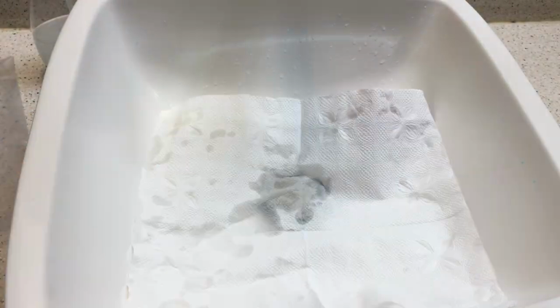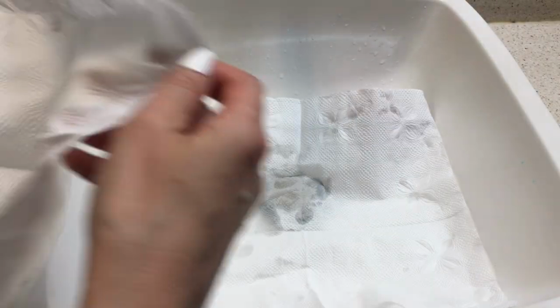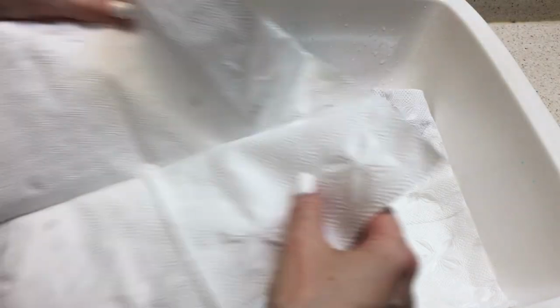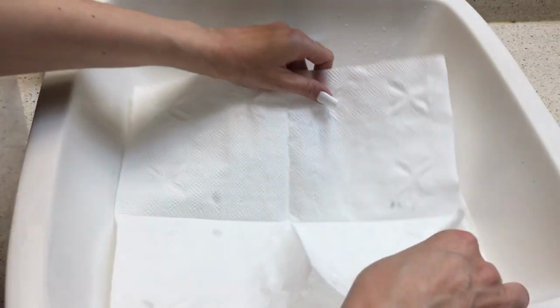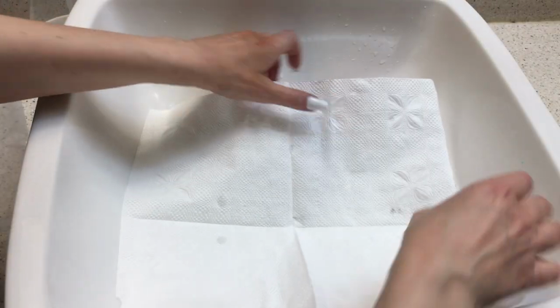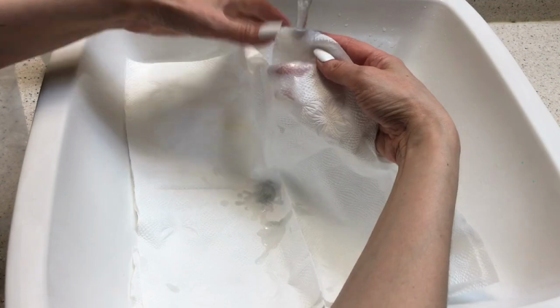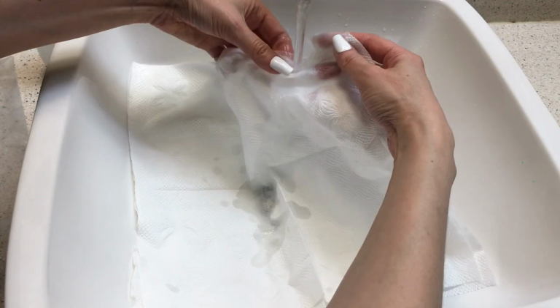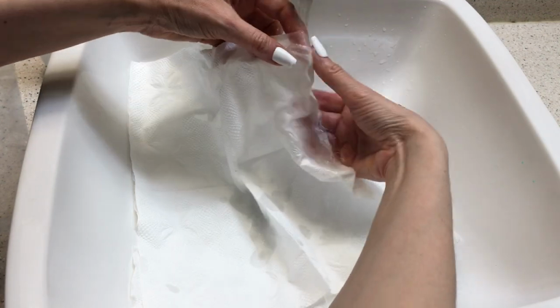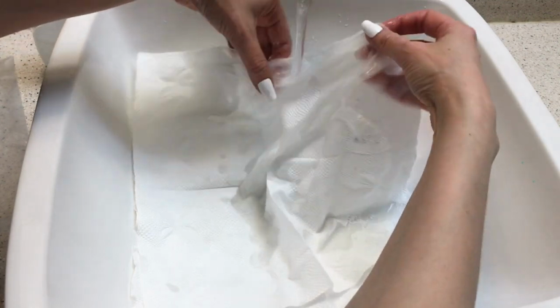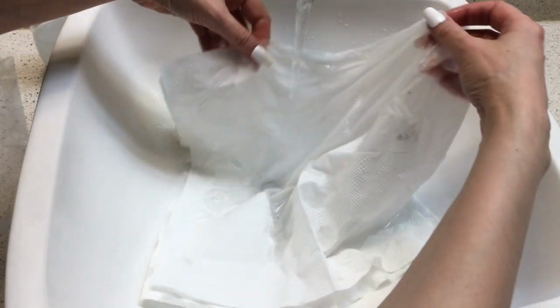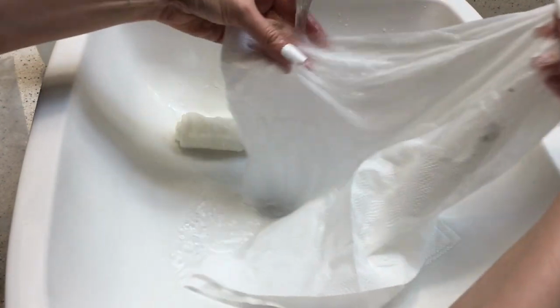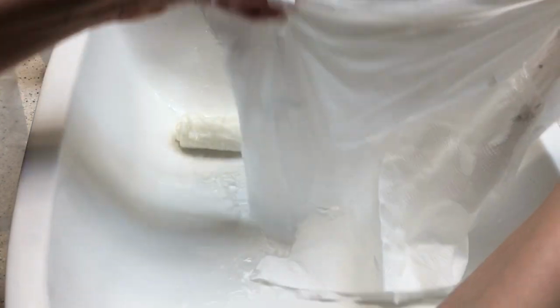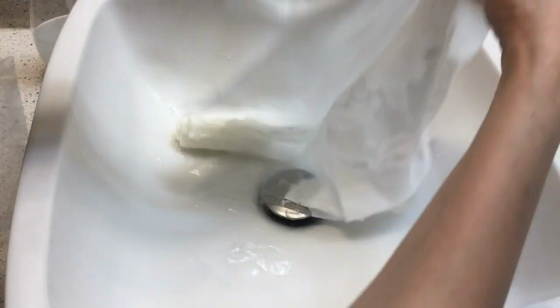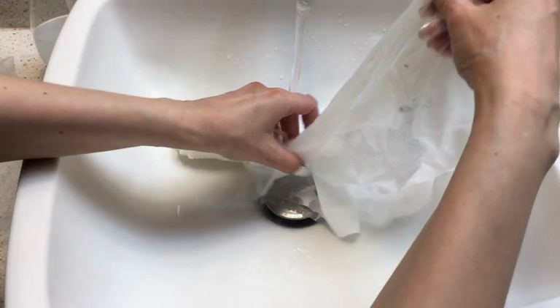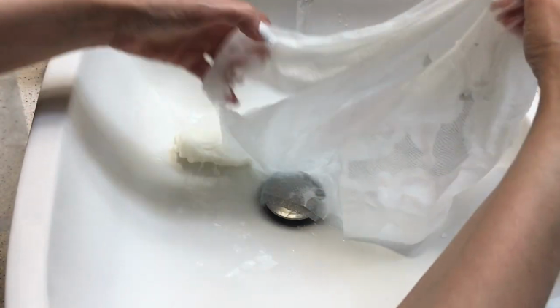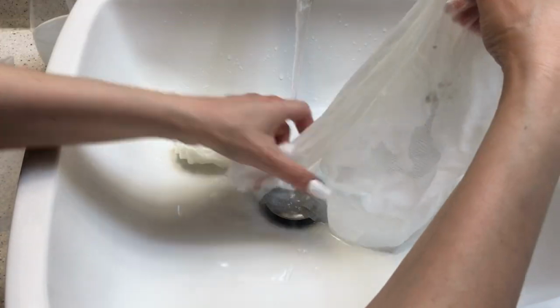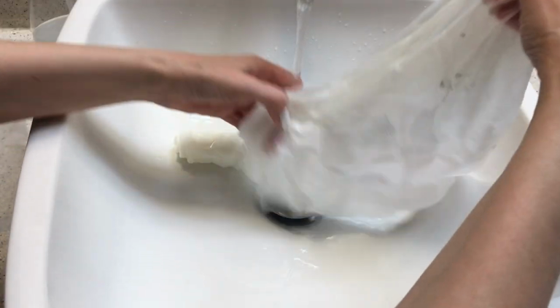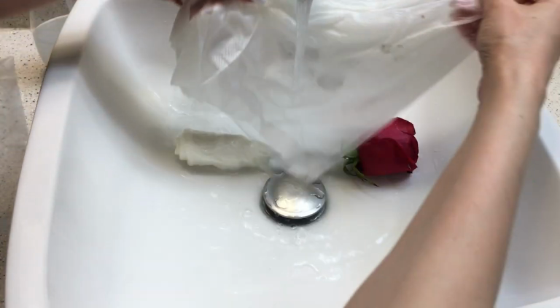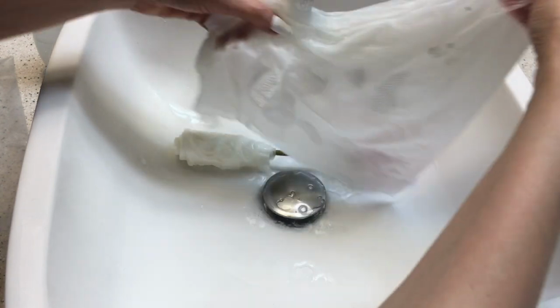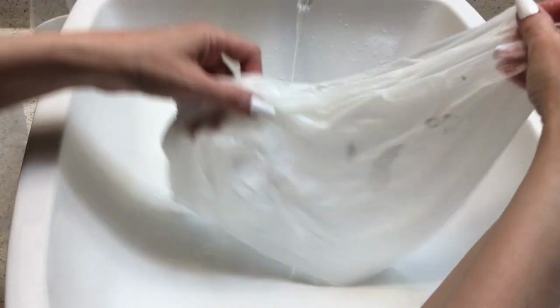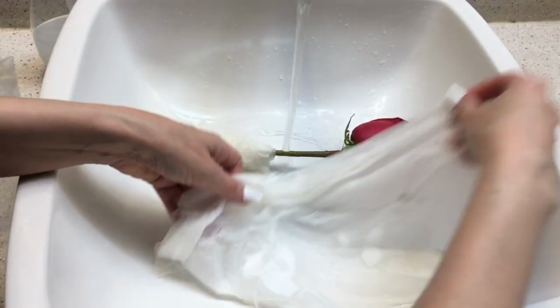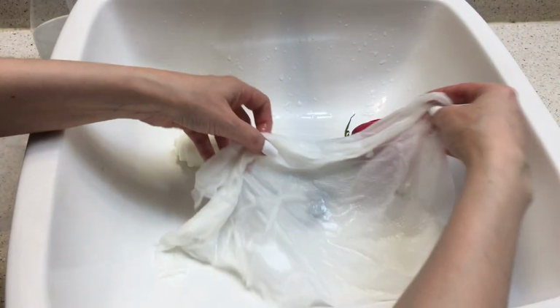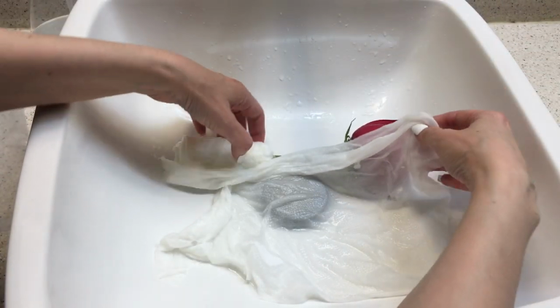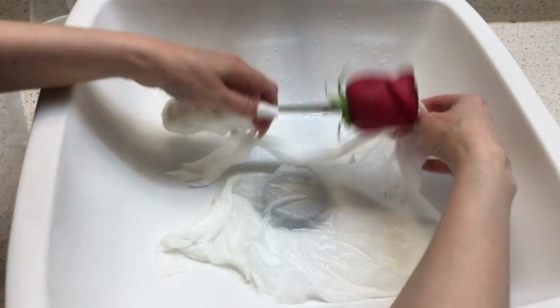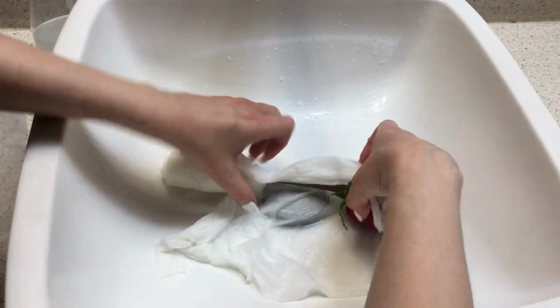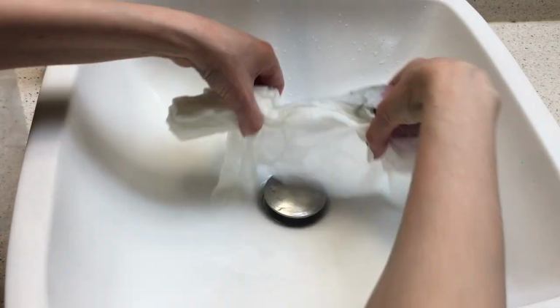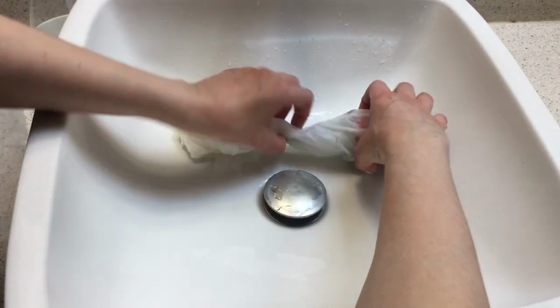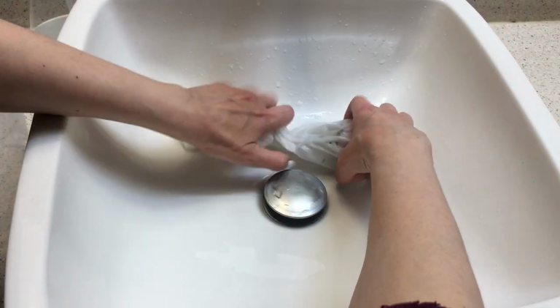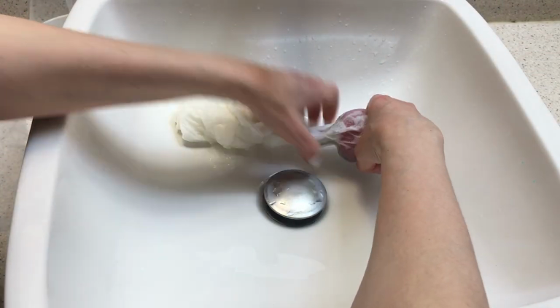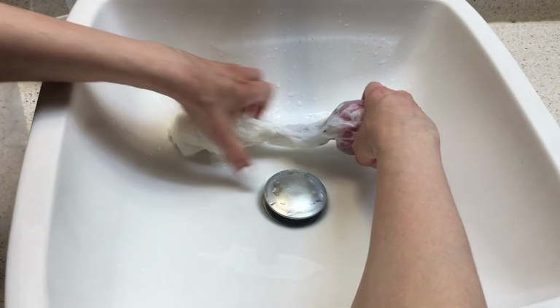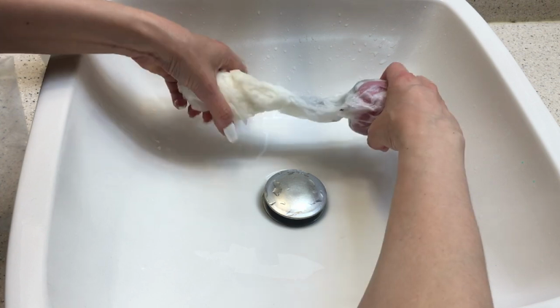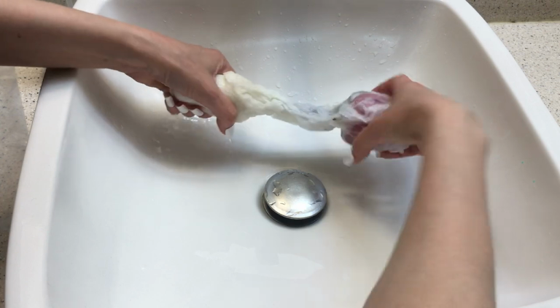You need something that is going to hold that water in, so for that I'm going to be using this big Ziploc bag. I don't know if they sell a bigger size than this, but it's one of the bigger sizes. Then just wrap my flower in there.